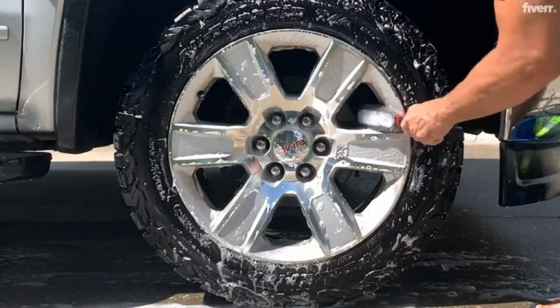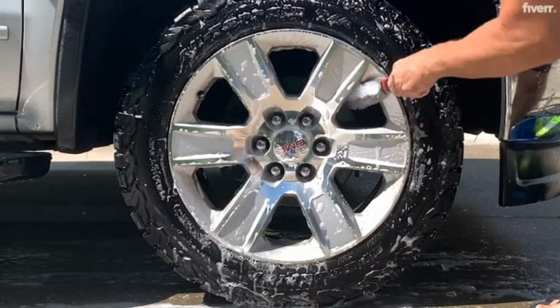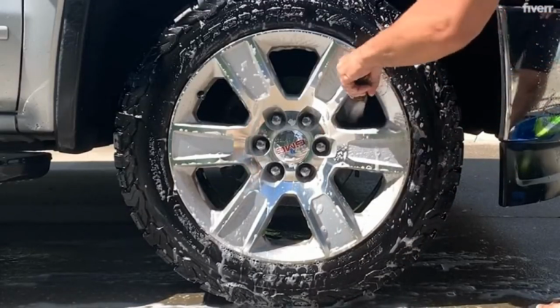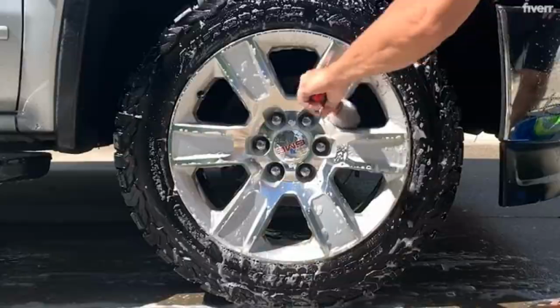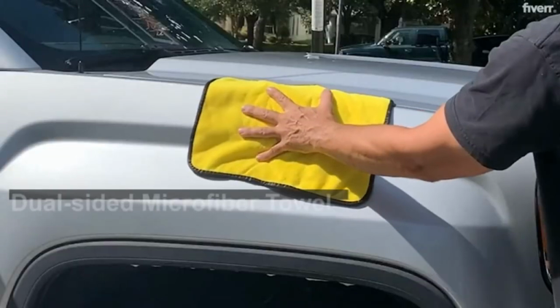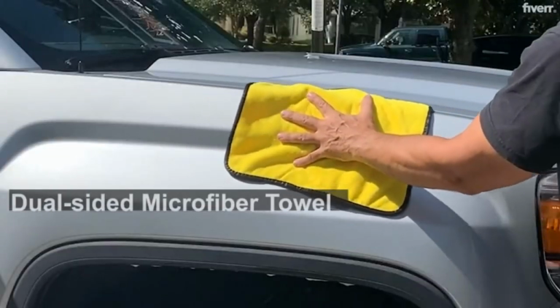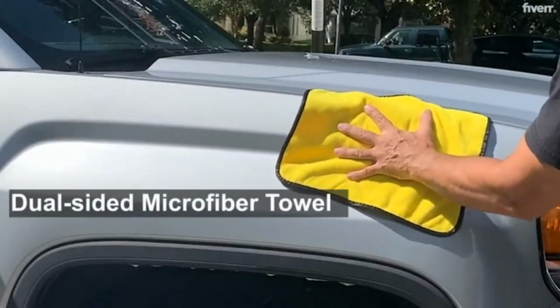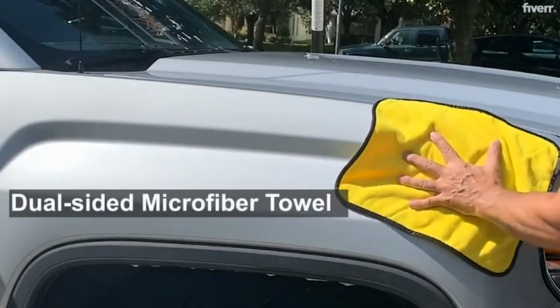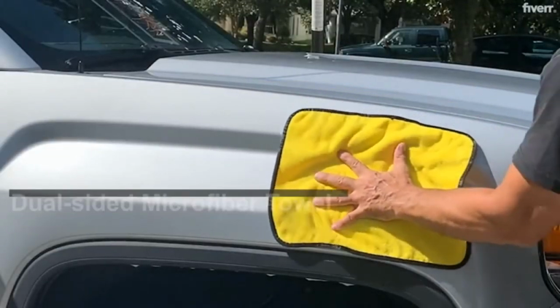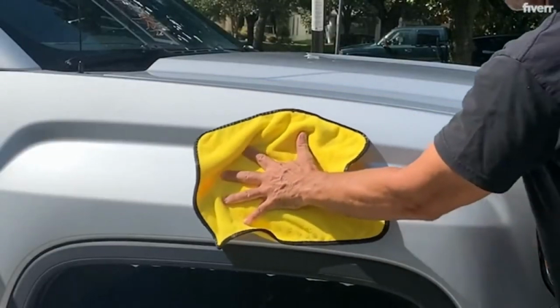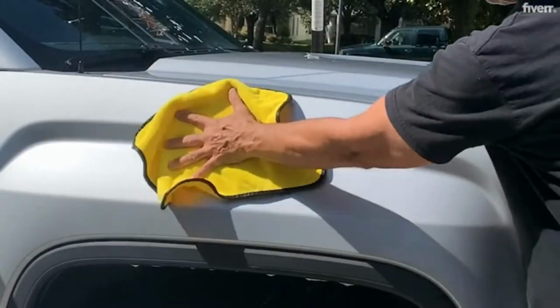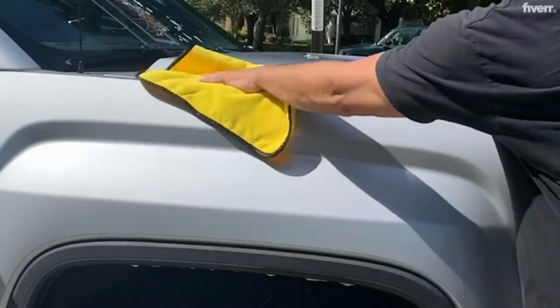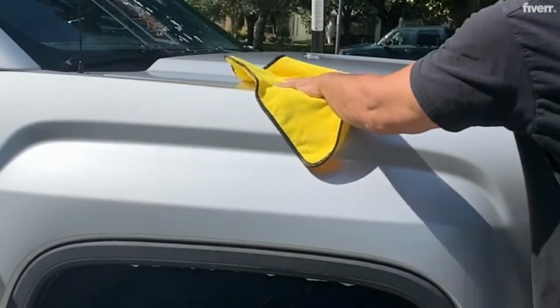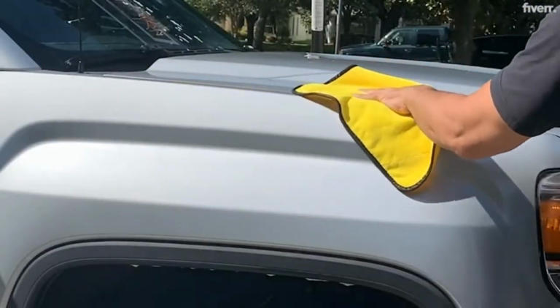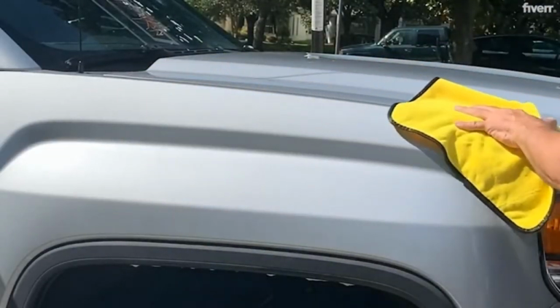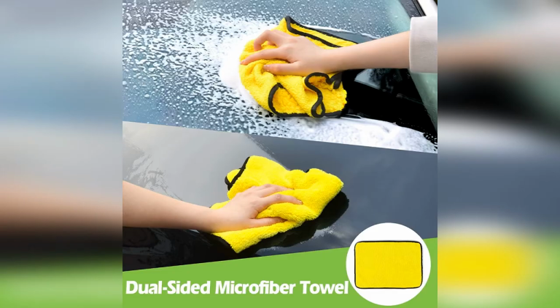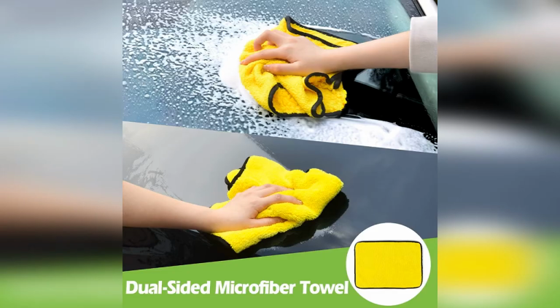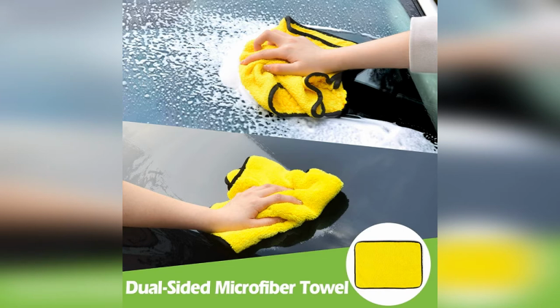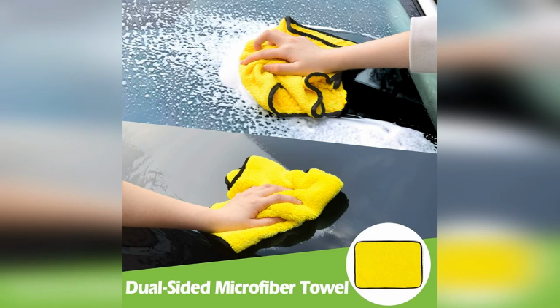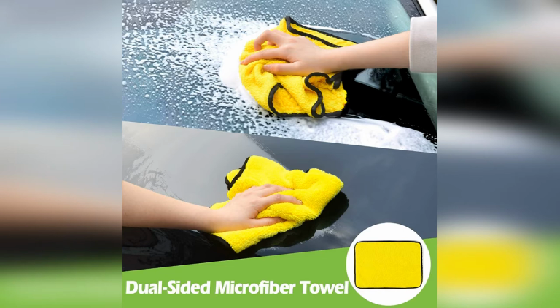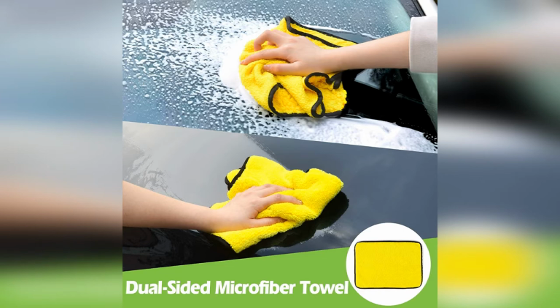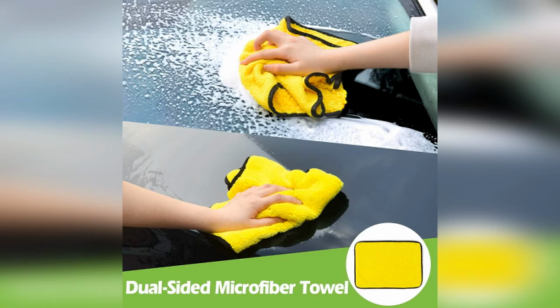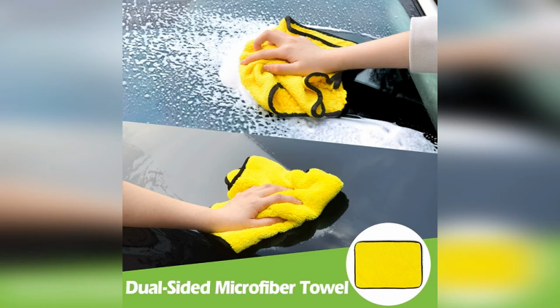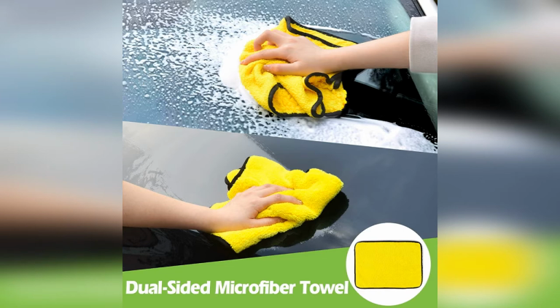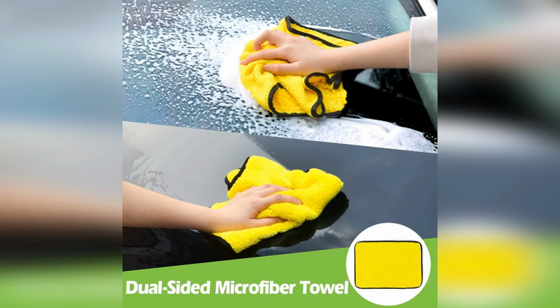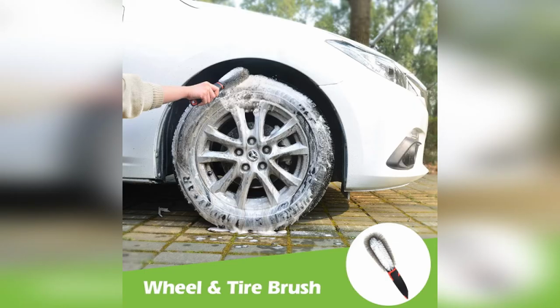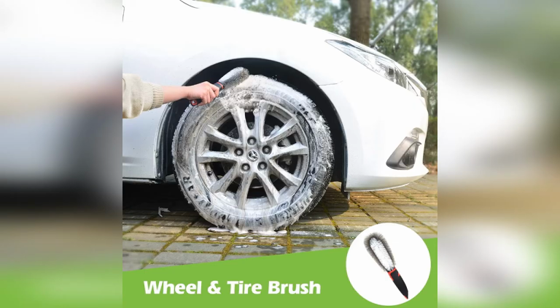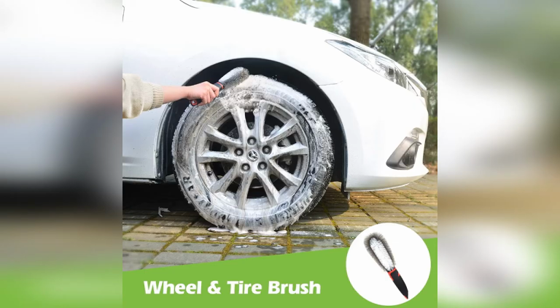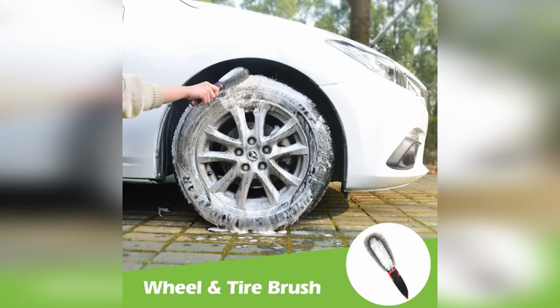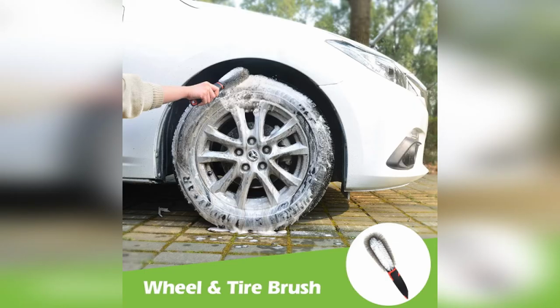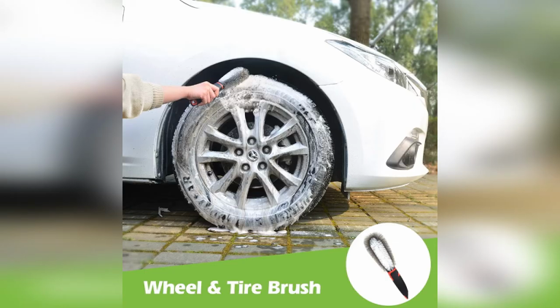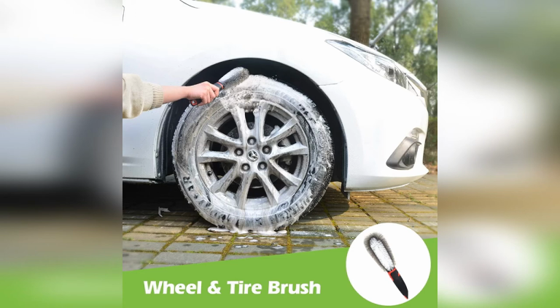The tools are made from high-quality materials and are designed to clean and protect your car. They are not abrasive and will not scratch paint, wheels, and other surfaces. You can find the link to this product below the description.